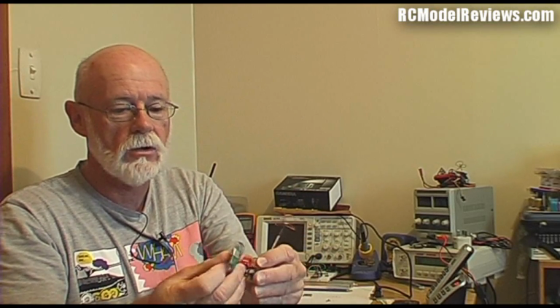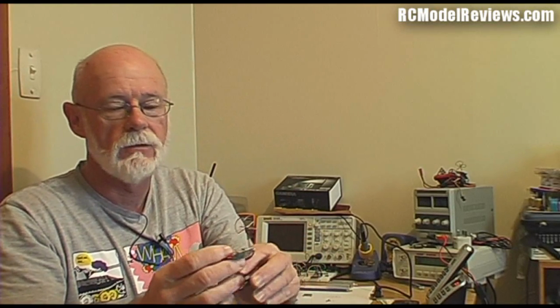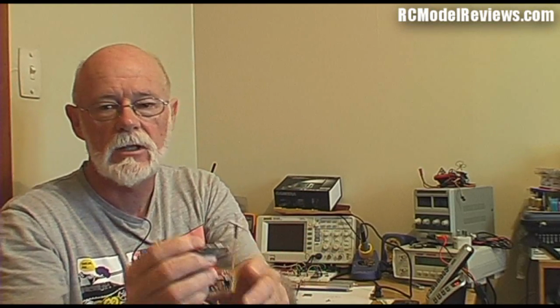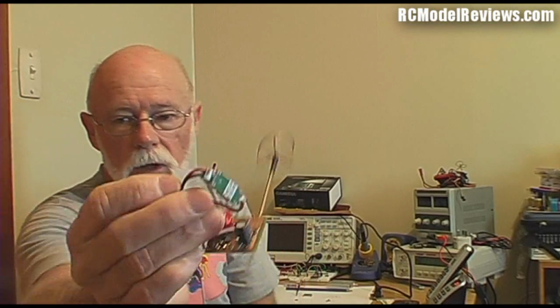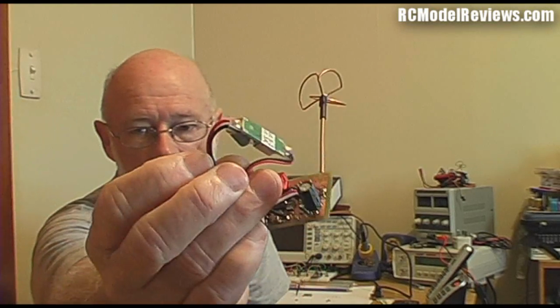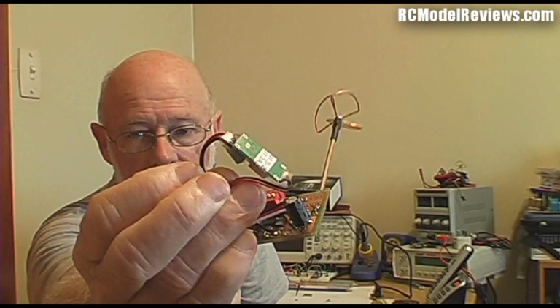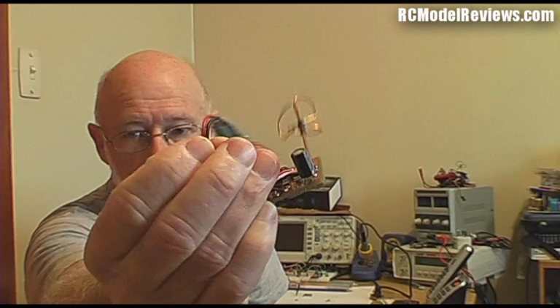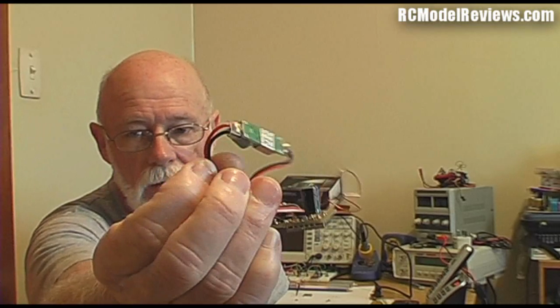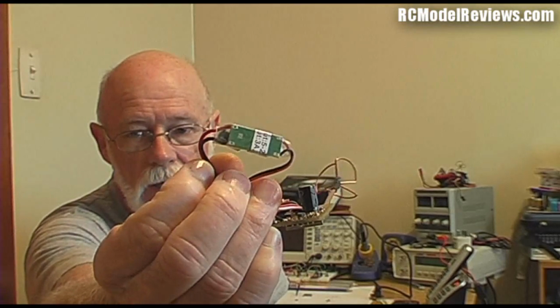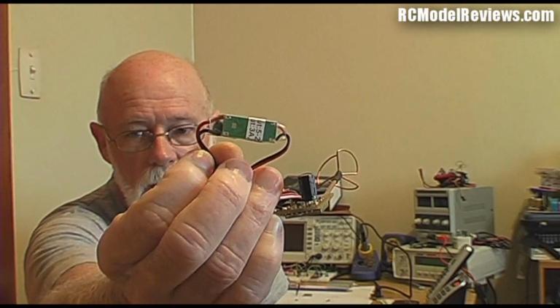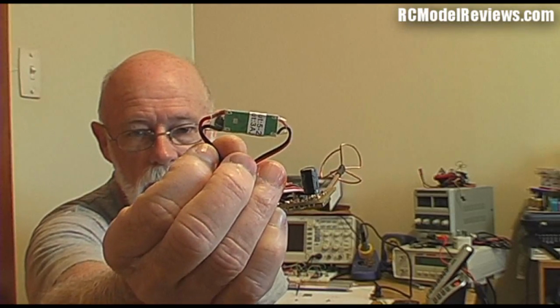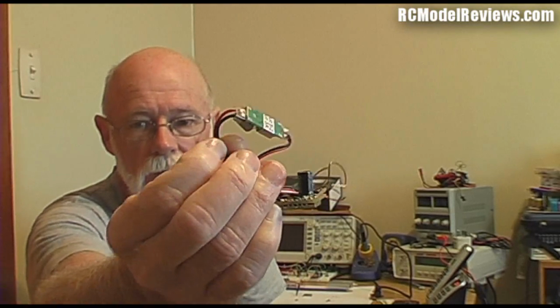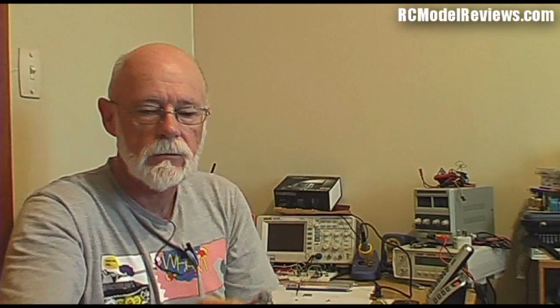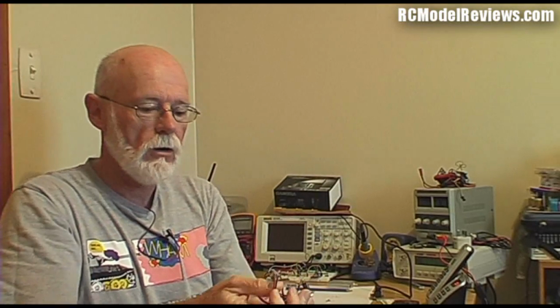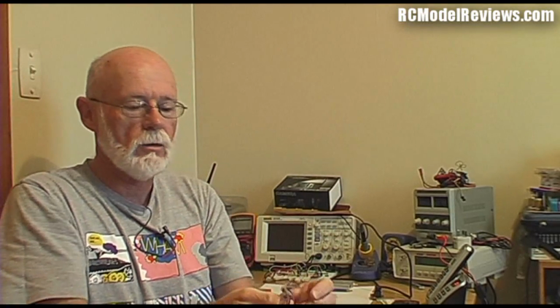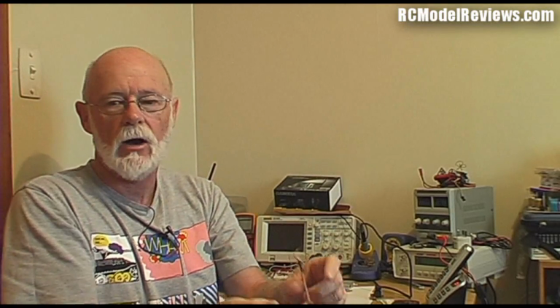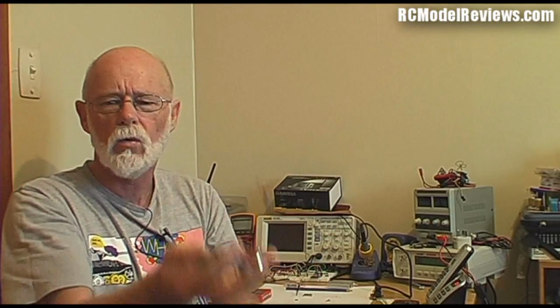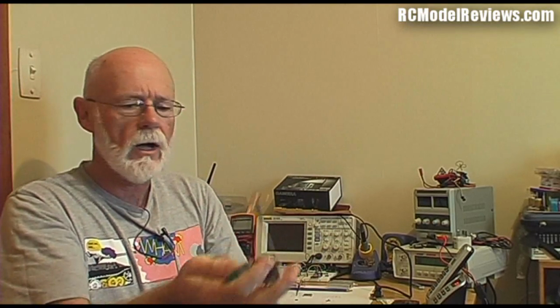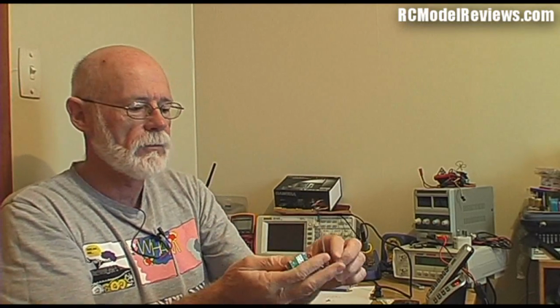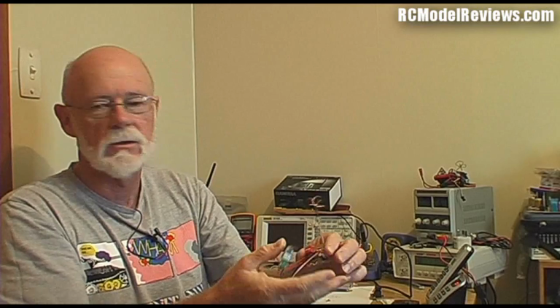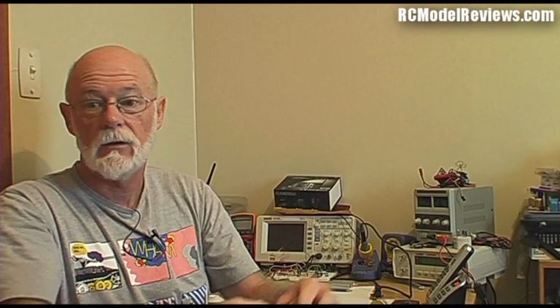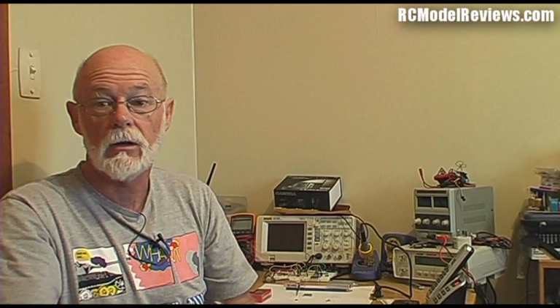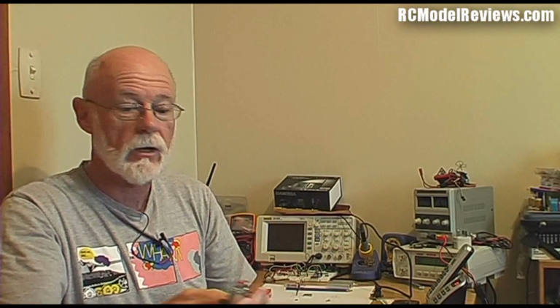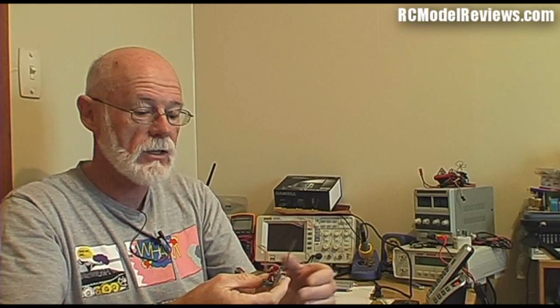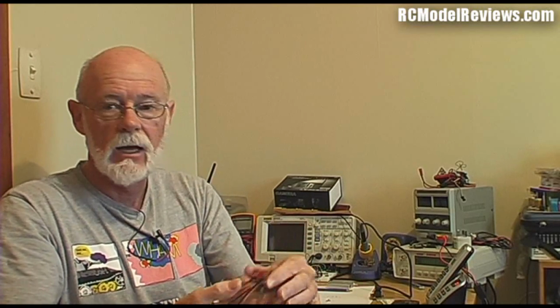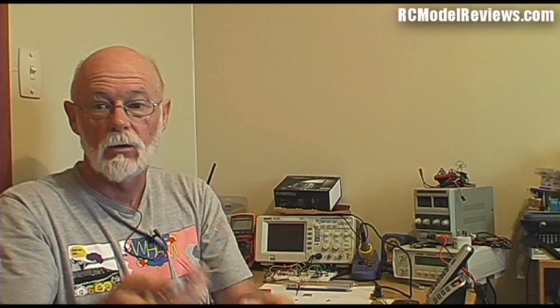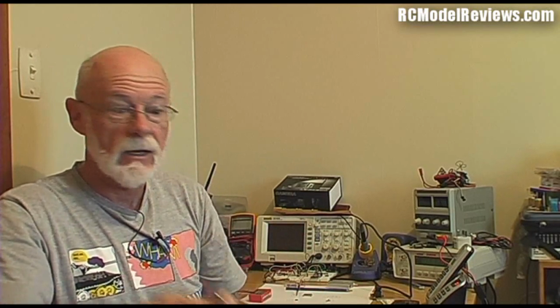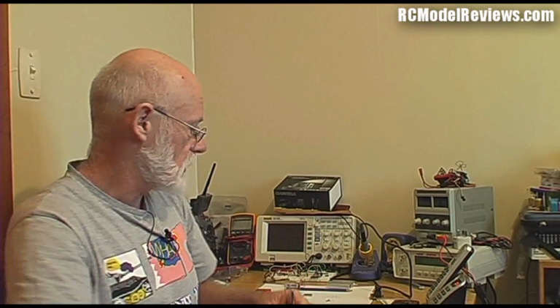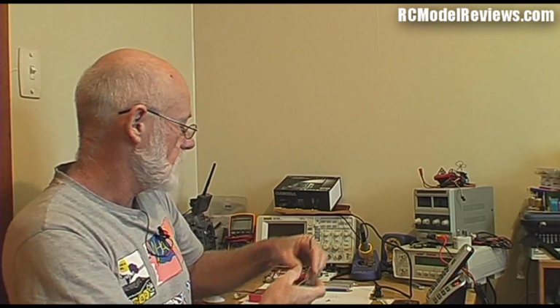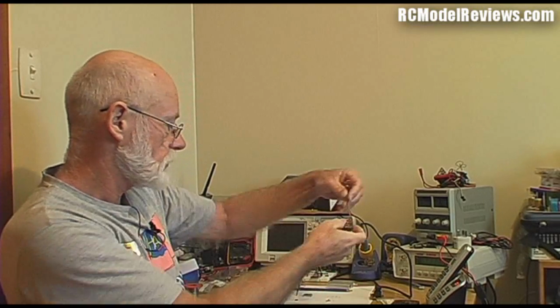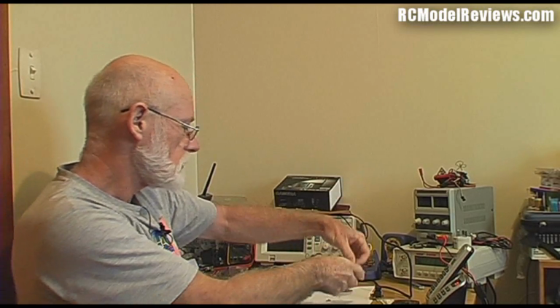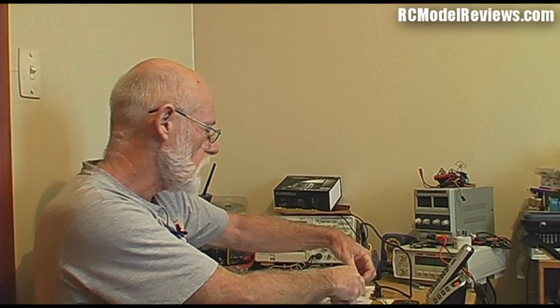I'm also using the very small ubec rather than the bigger ubec I was using before, so the whole thing is working at a whole lot lighter, which is much better if you're flying something like an AXN.